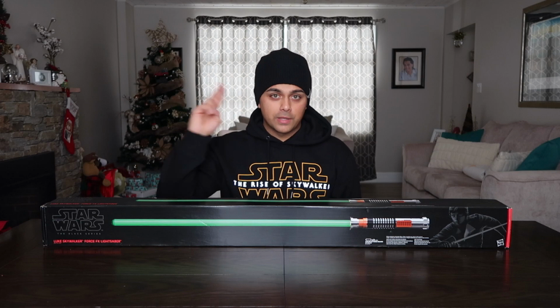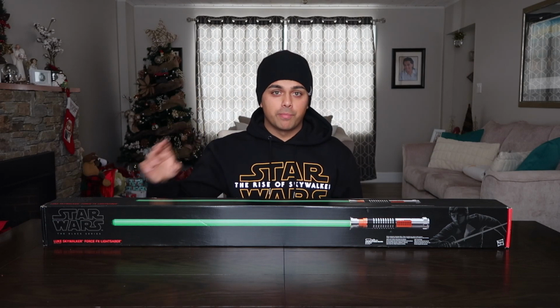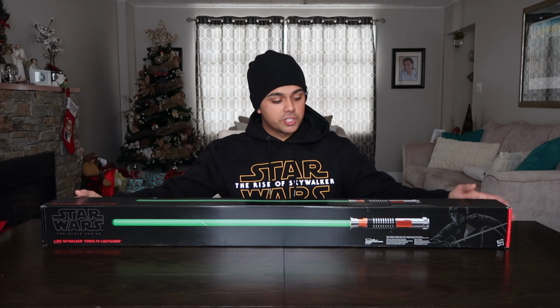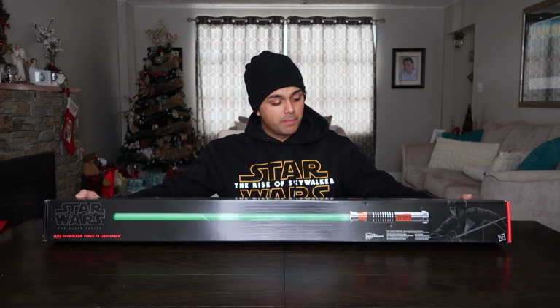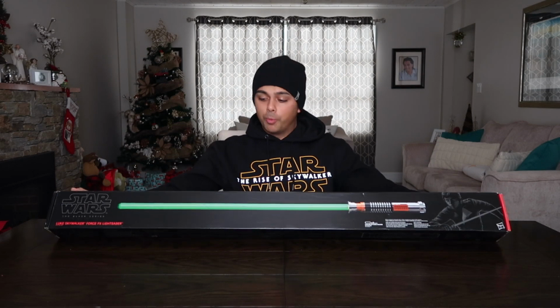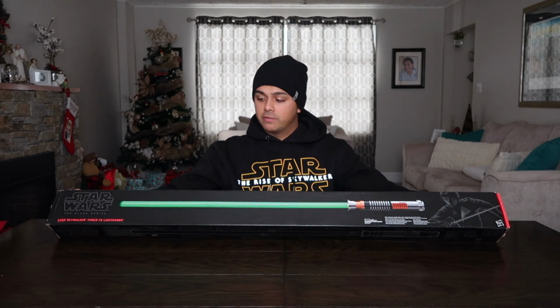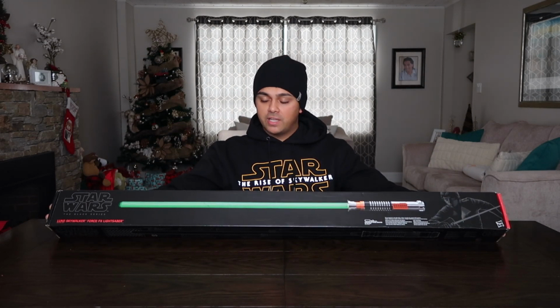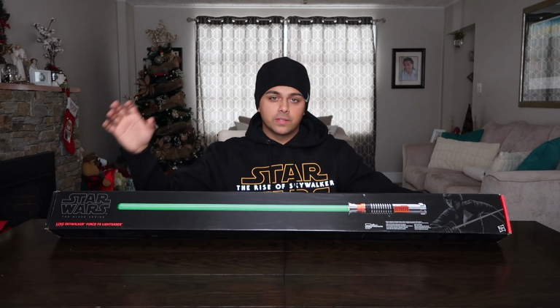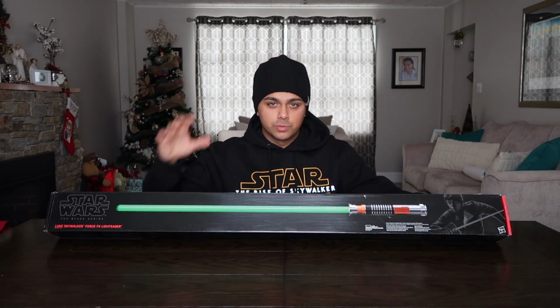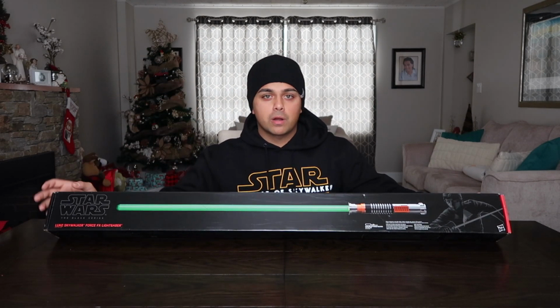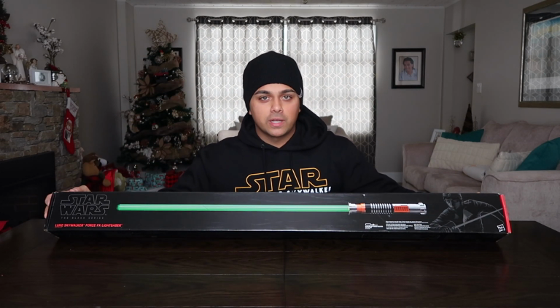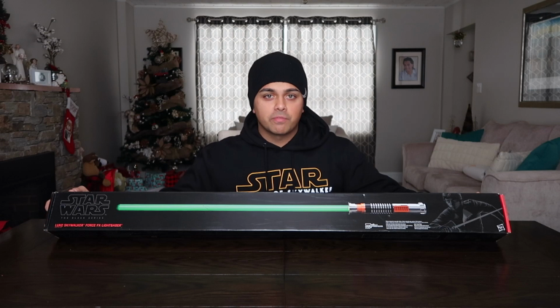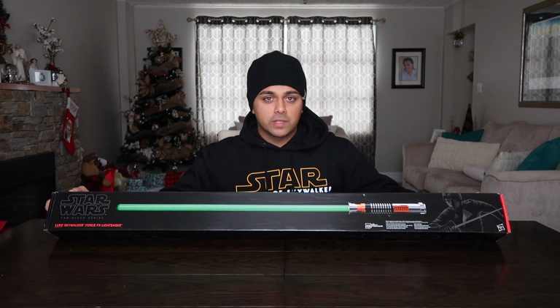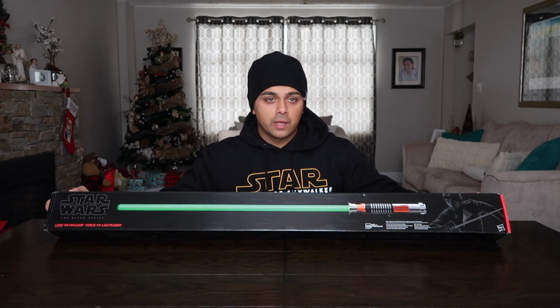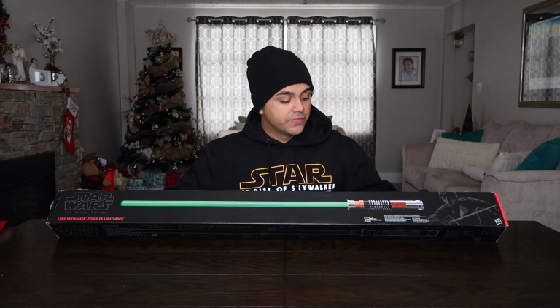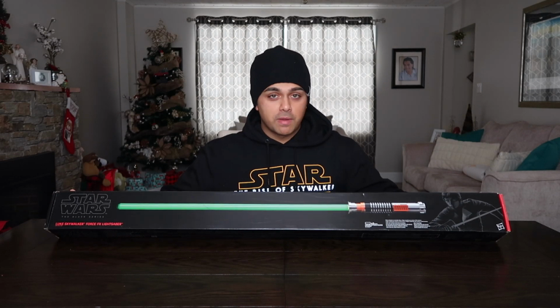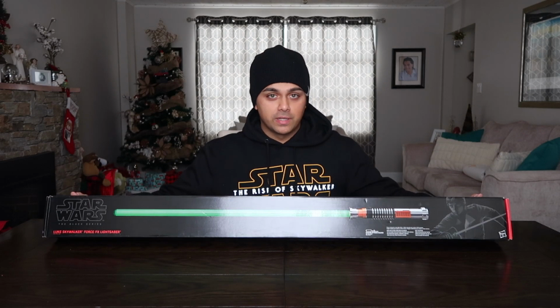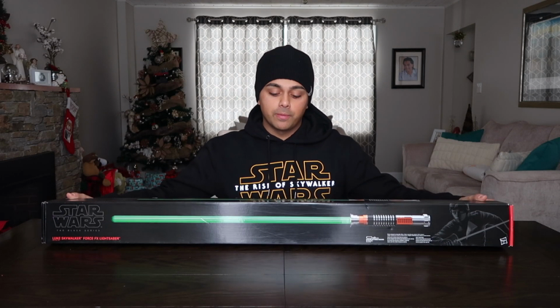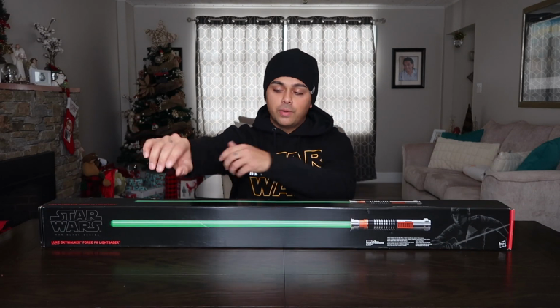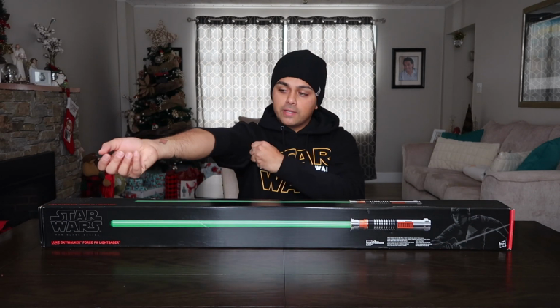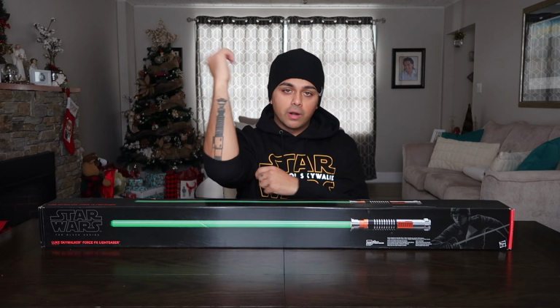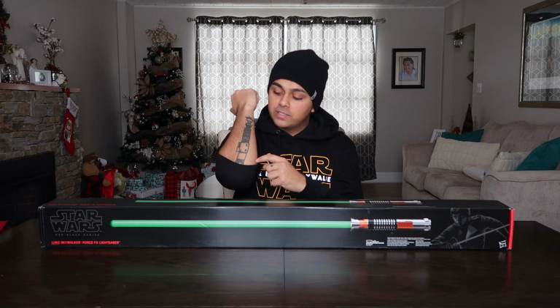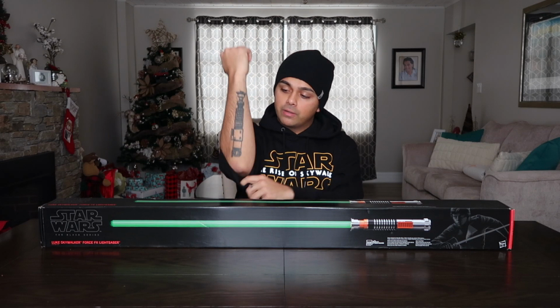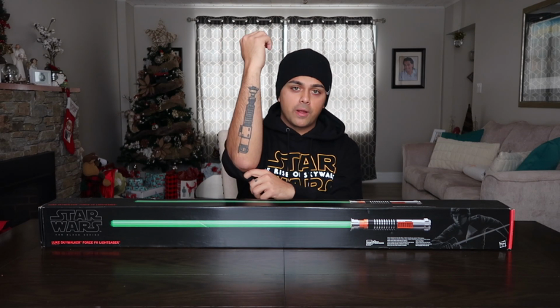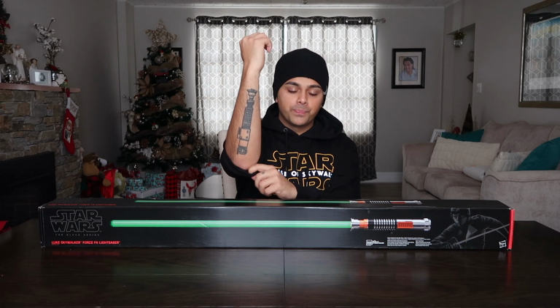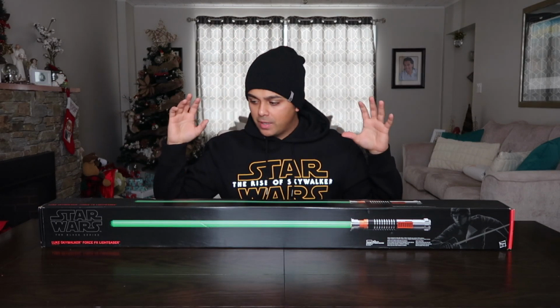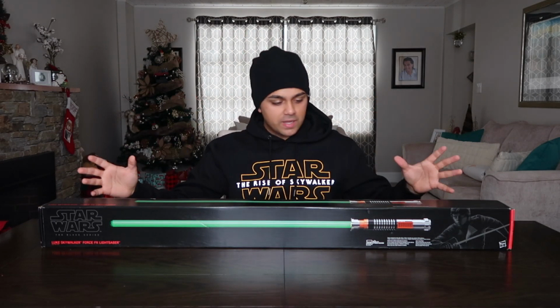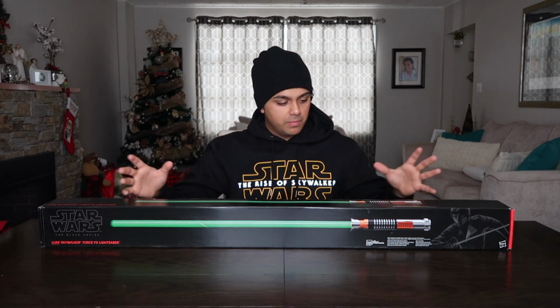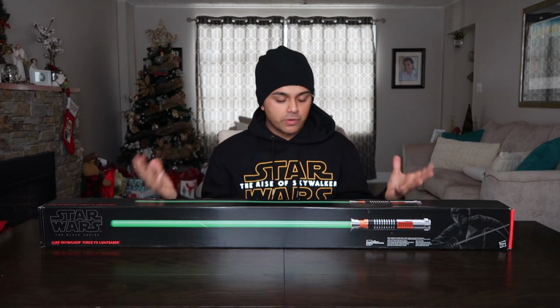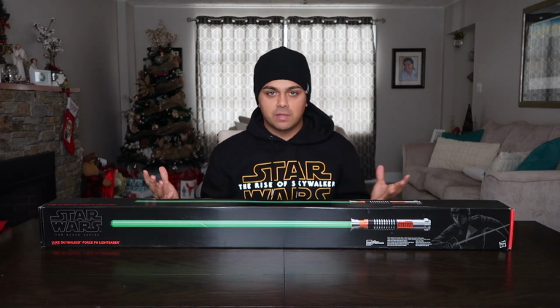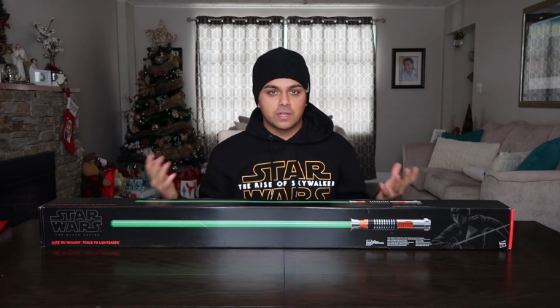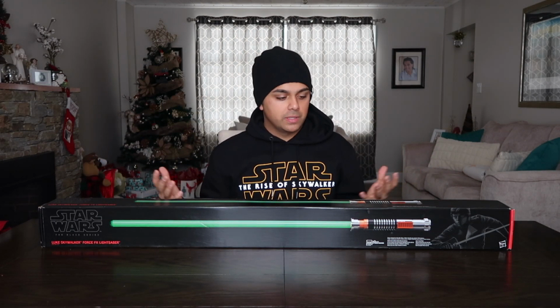How's it going everybody? I just picked up my new Black Series lightsaber — this is Luke Skywalker's green lightsaber from Return of the Jedi. This is my favorite lightsaber; I actually have a tattoo of this lightsaber hilt on my arm. The green lightsaber is something that always fascinated me ever since I was a little kid.